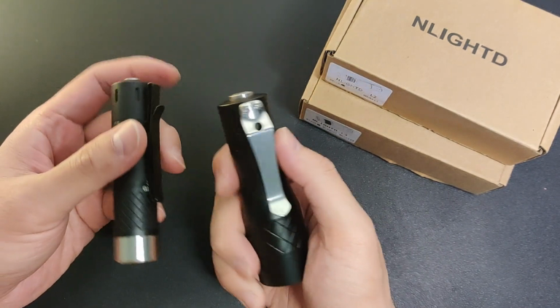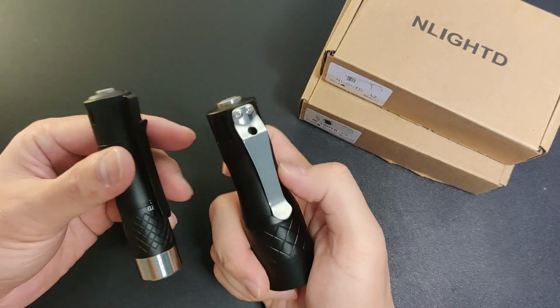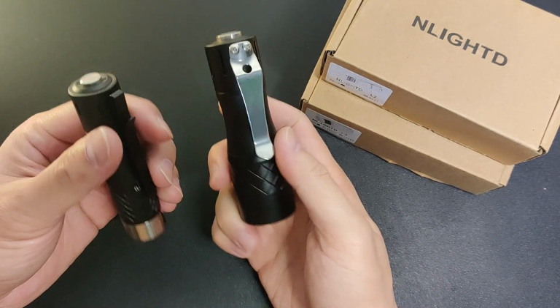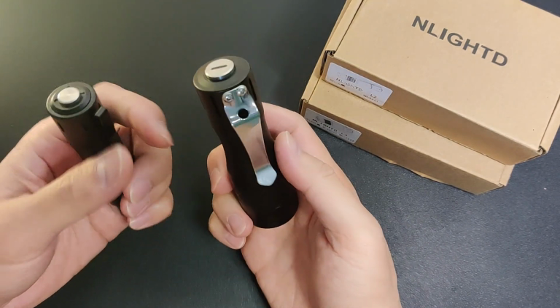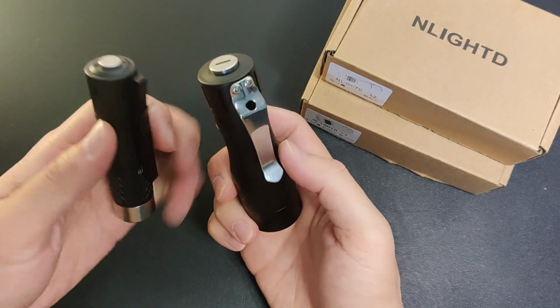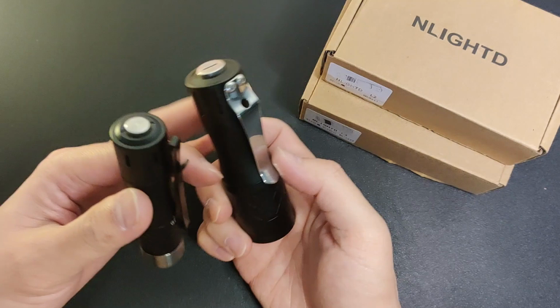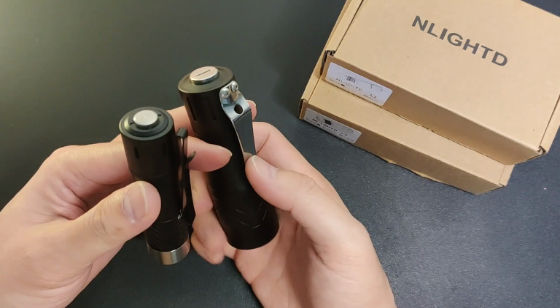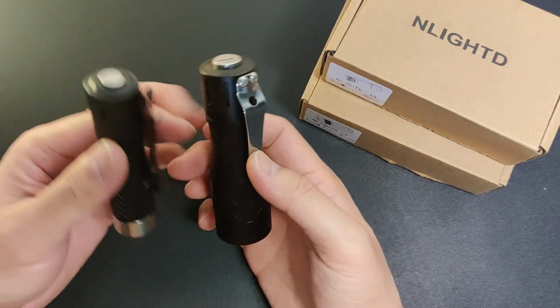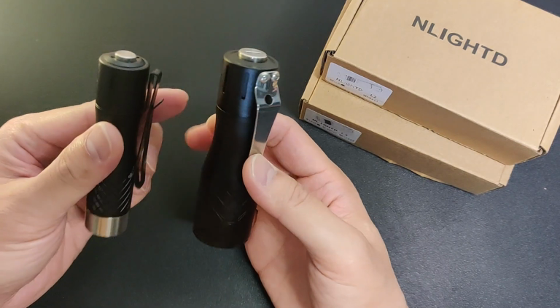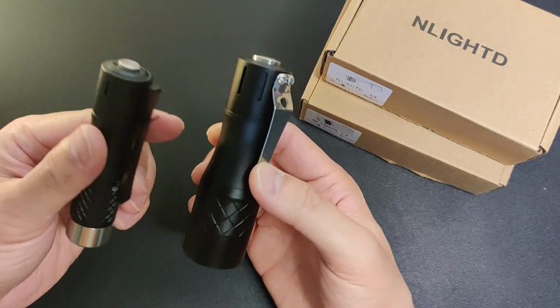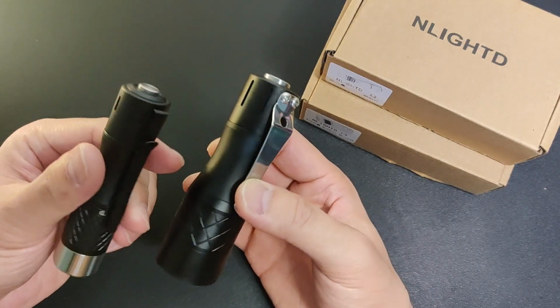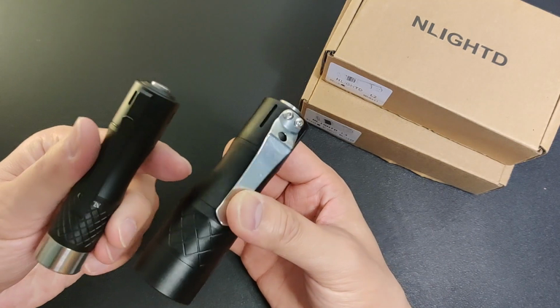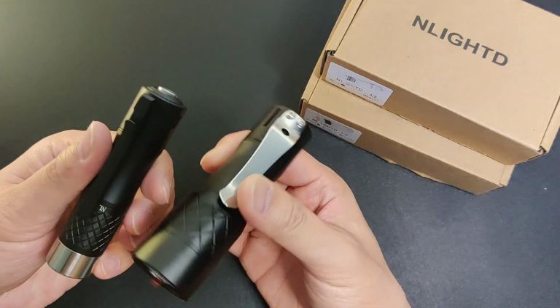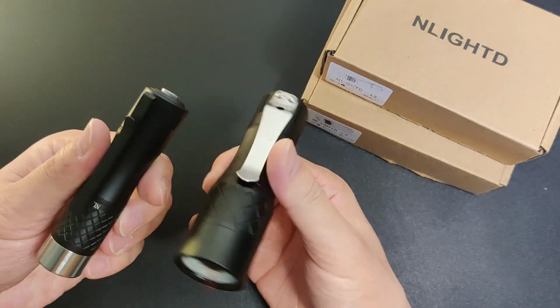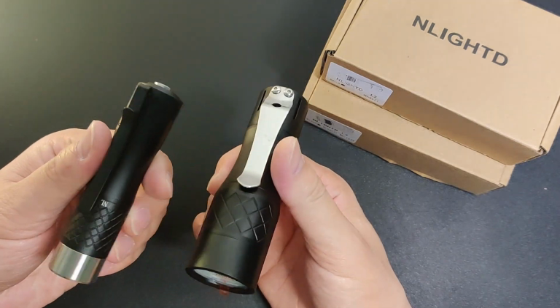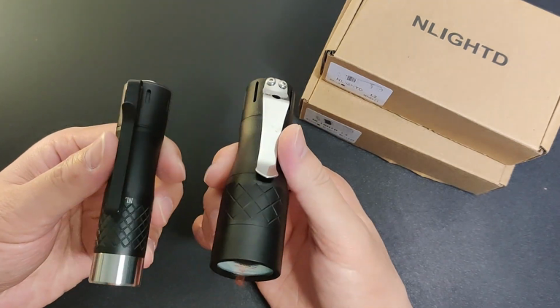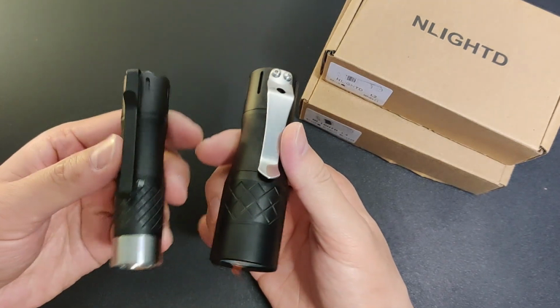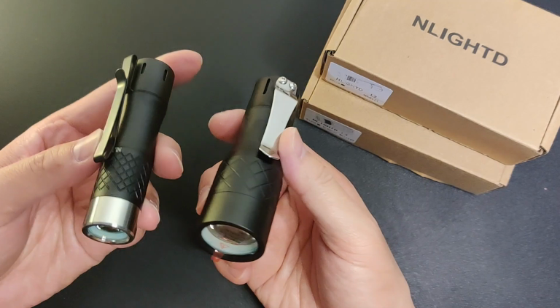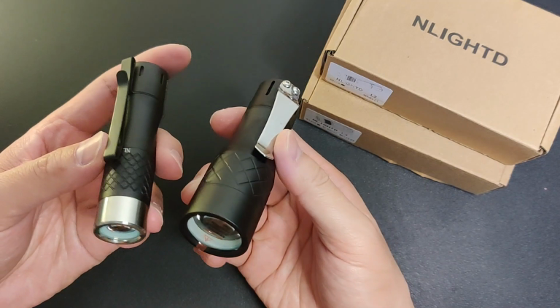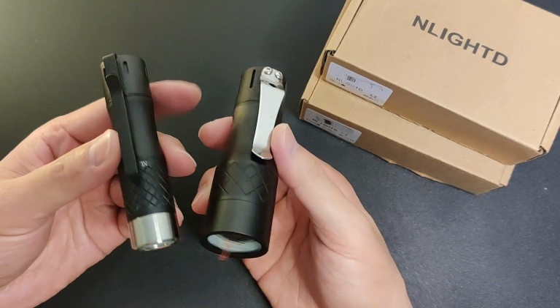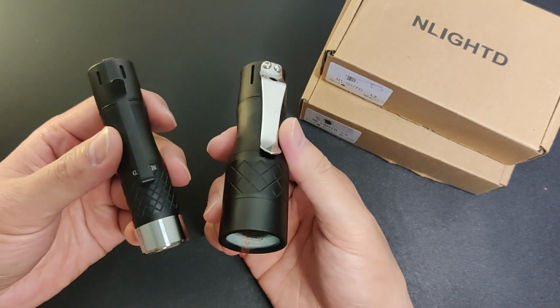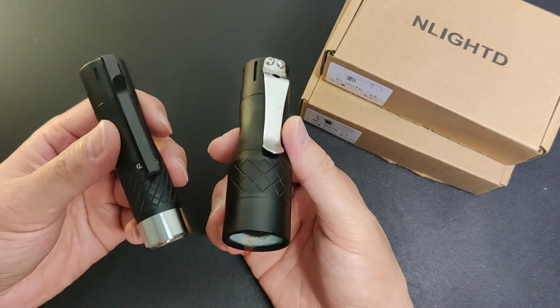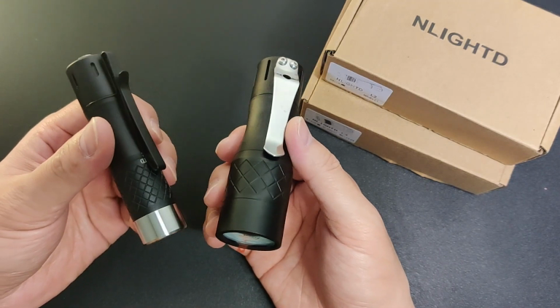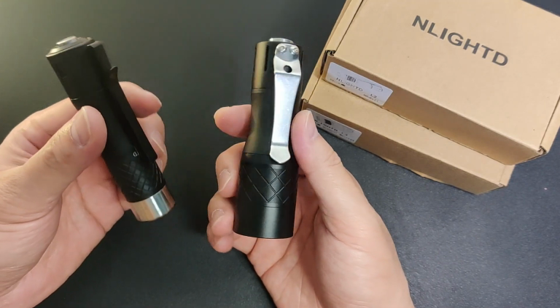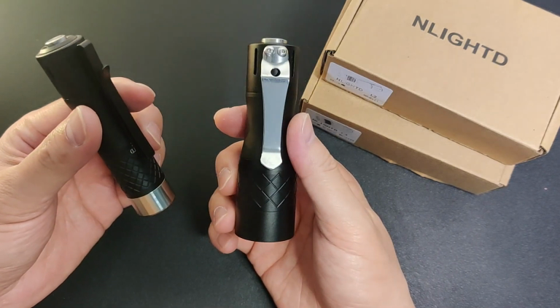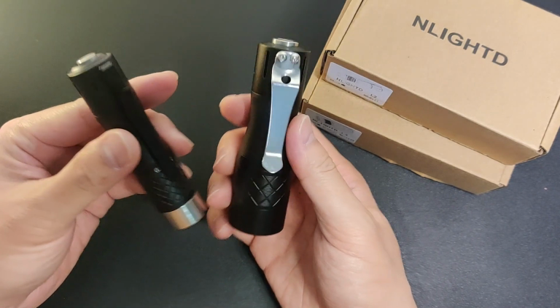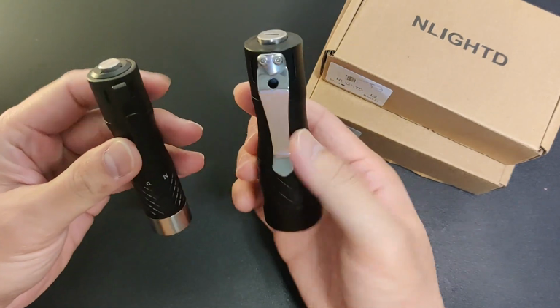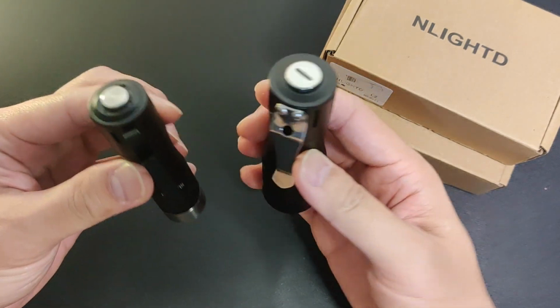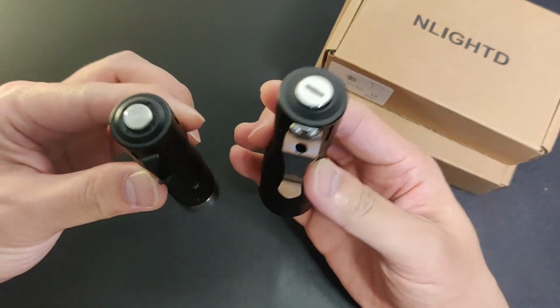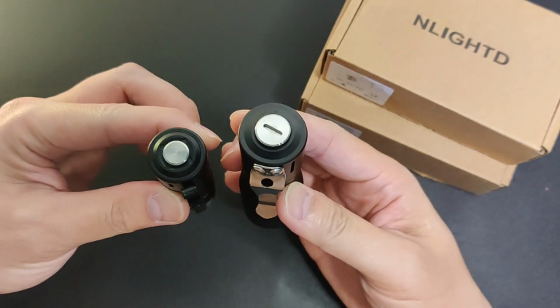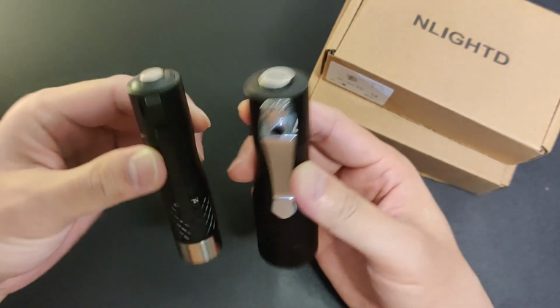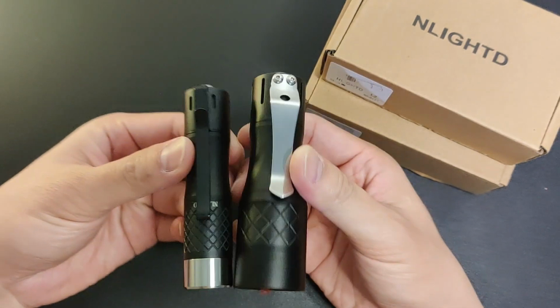I think this time will be mostly beam shots since they're mostly the same simple UI. Design and appearance are also pretty much similar, just different size and ratio.